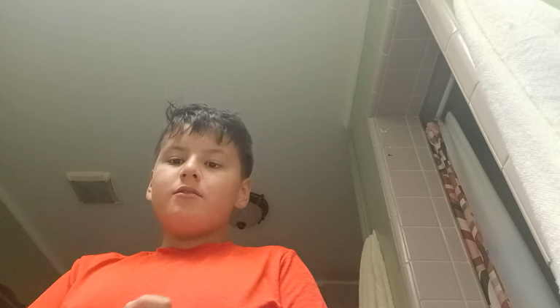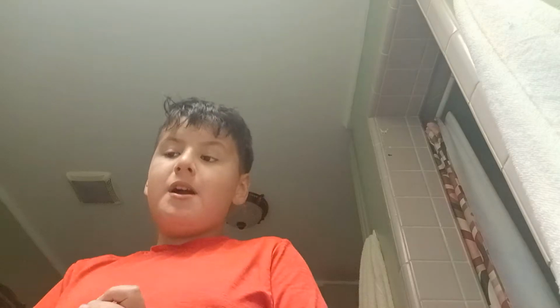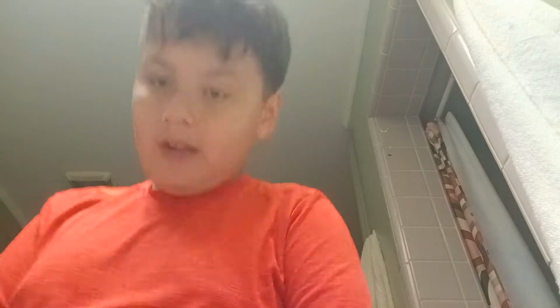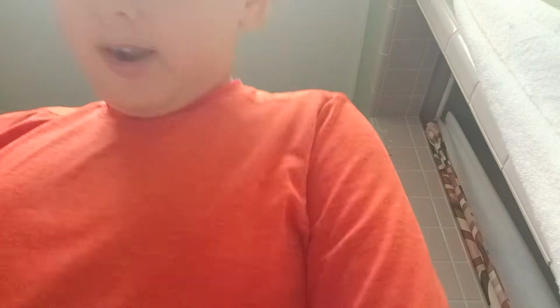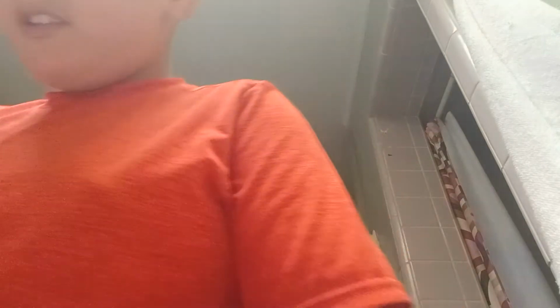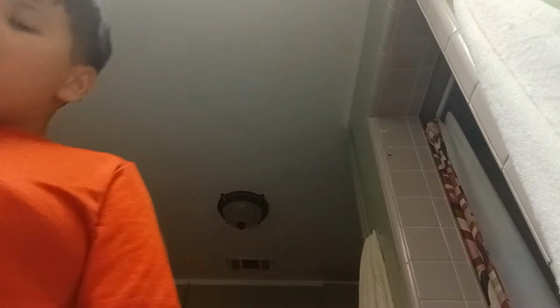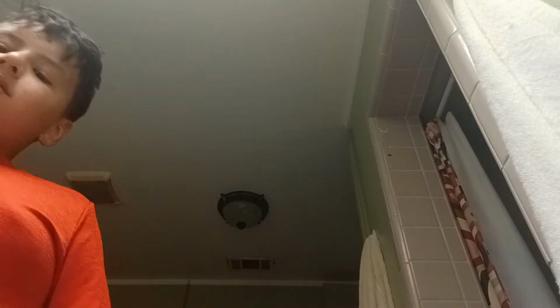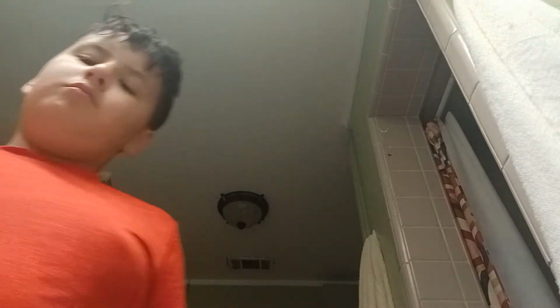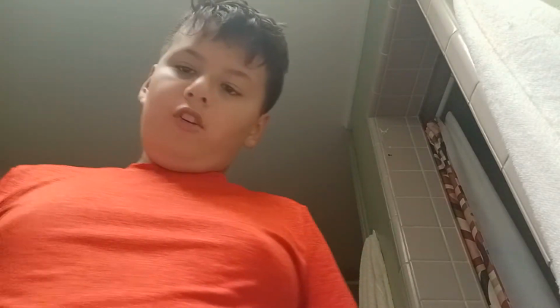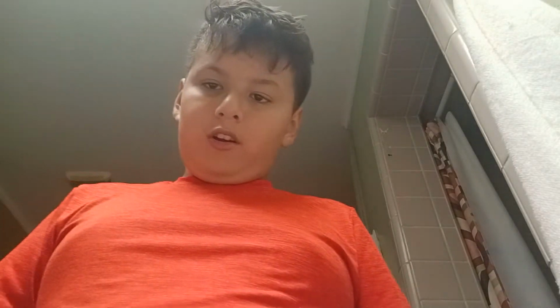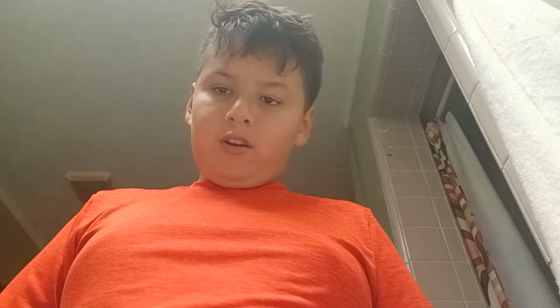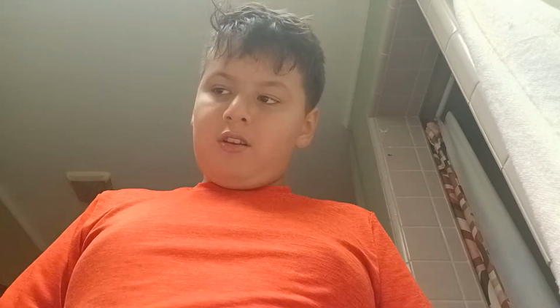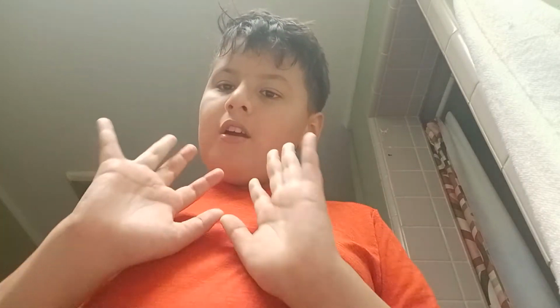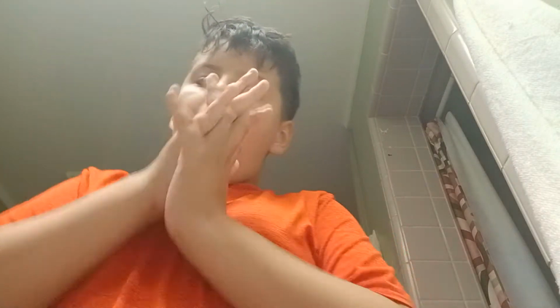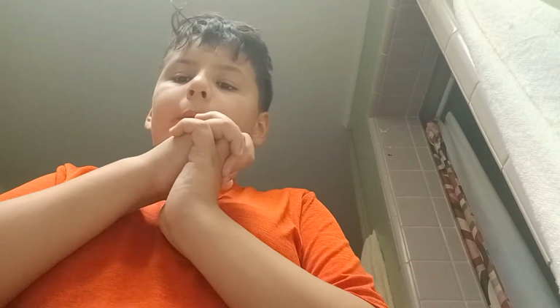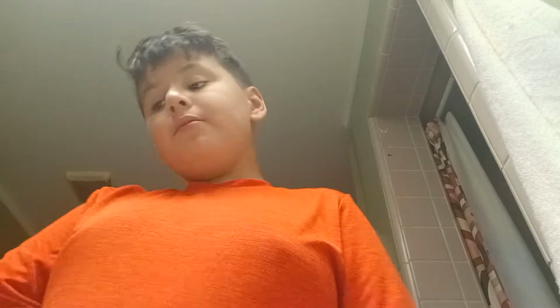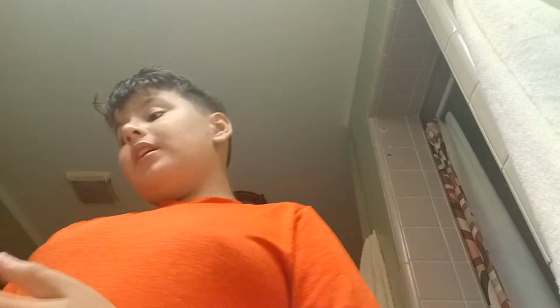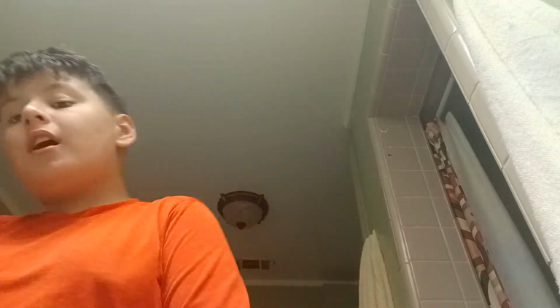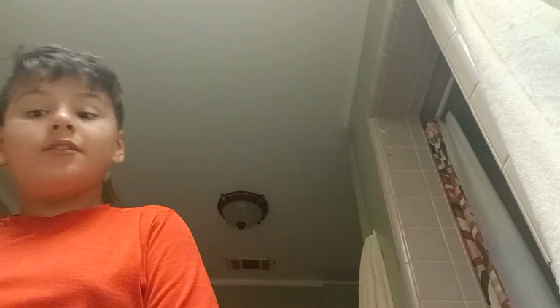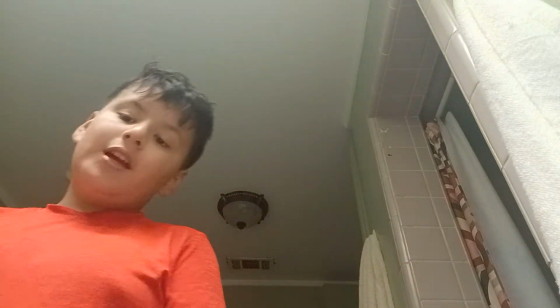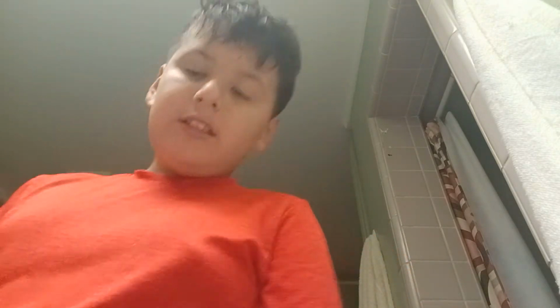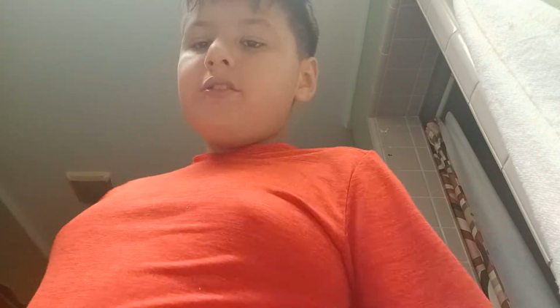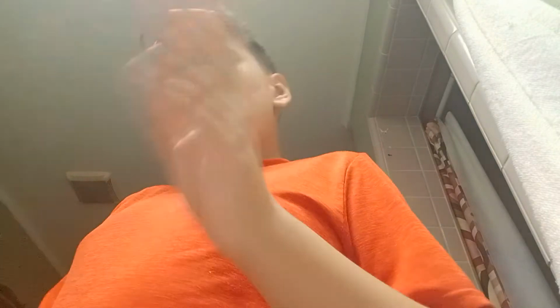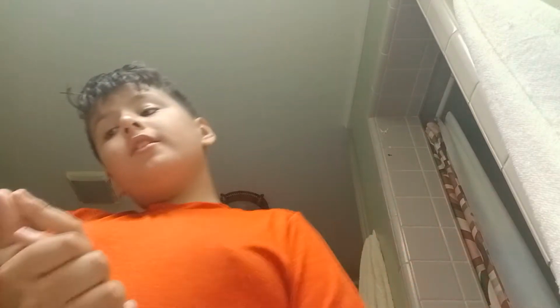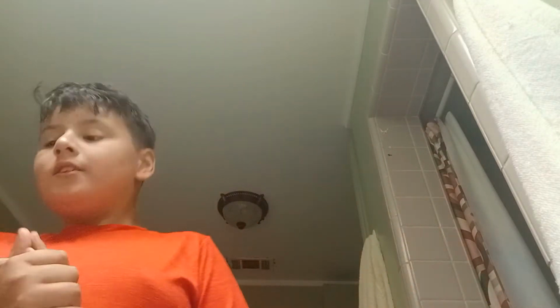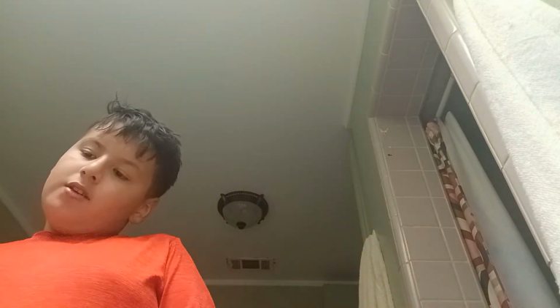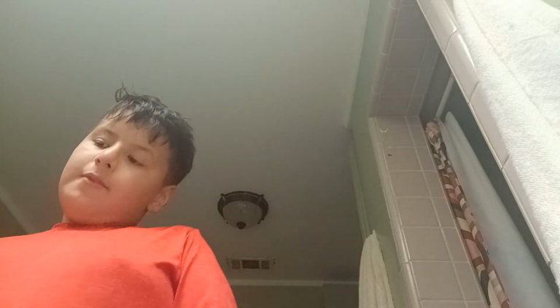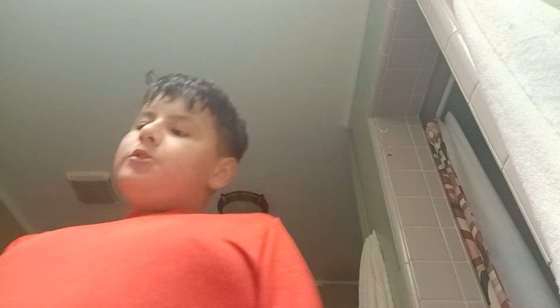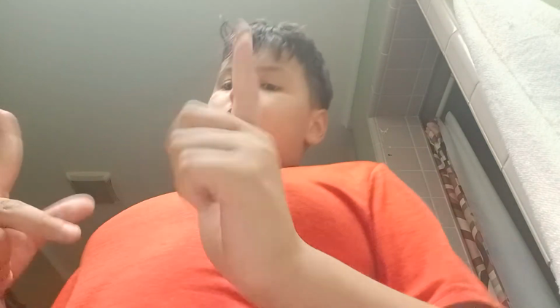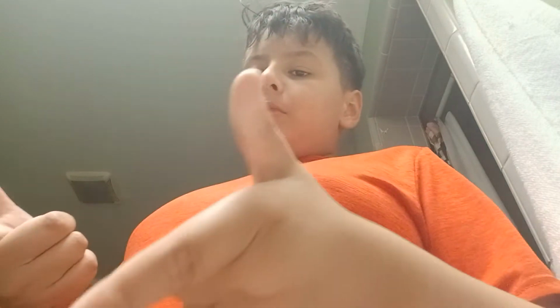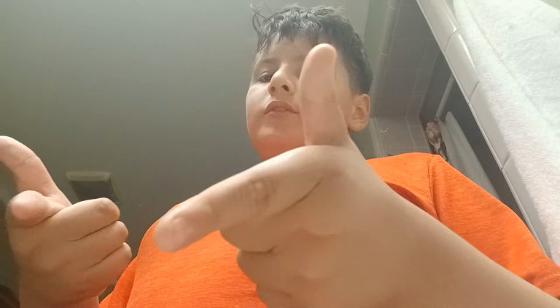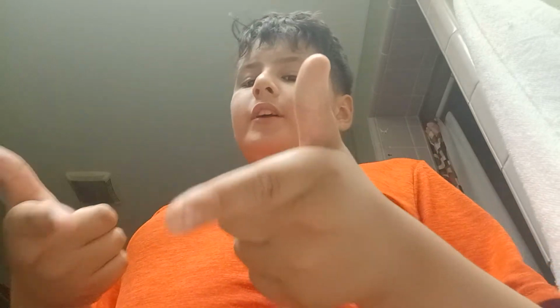Hey guys, welcome back to another unboxing video. I got here in the heavens and I'm watching my family so I'll do an unboxing video of that.